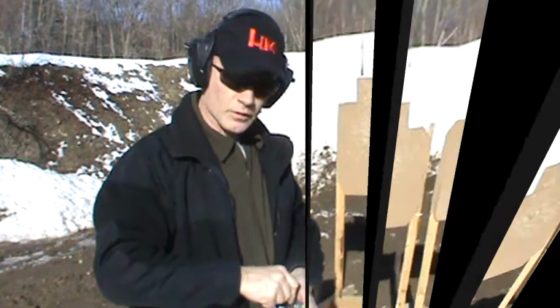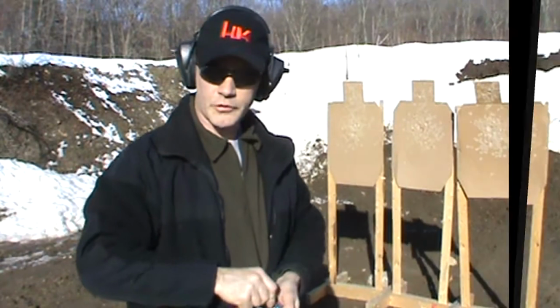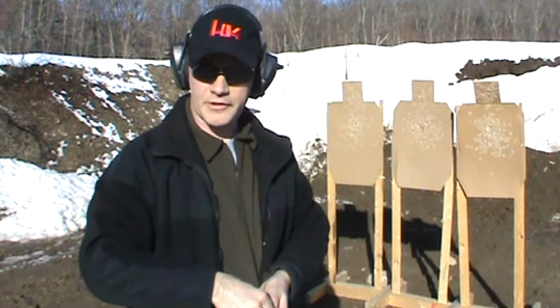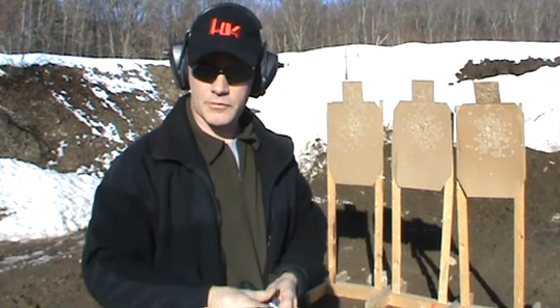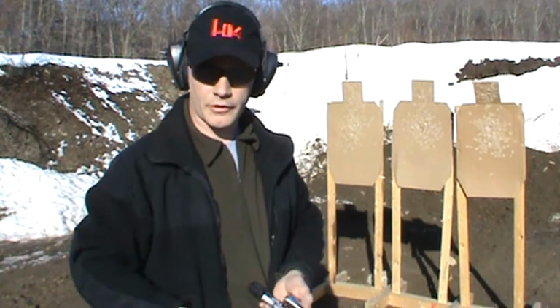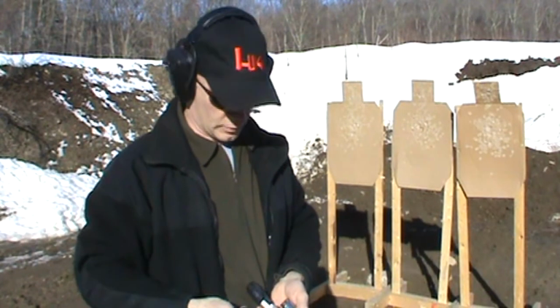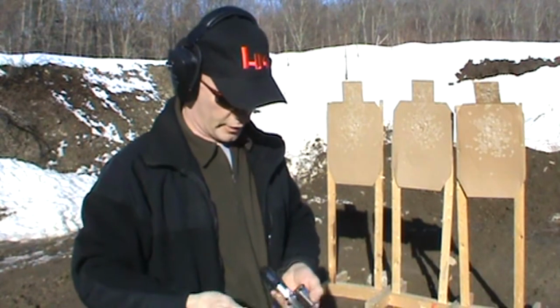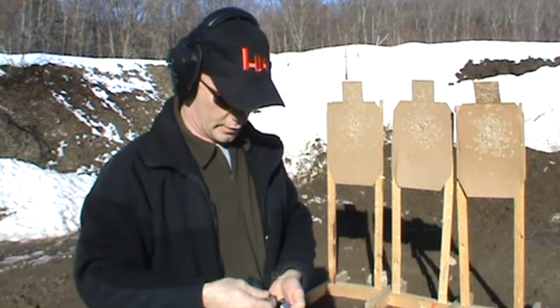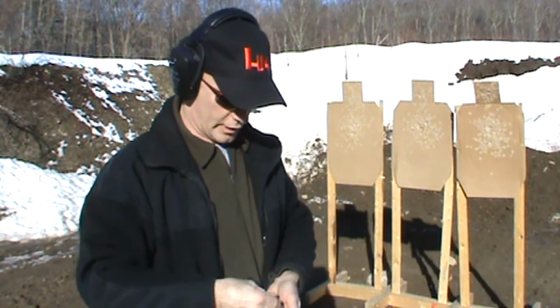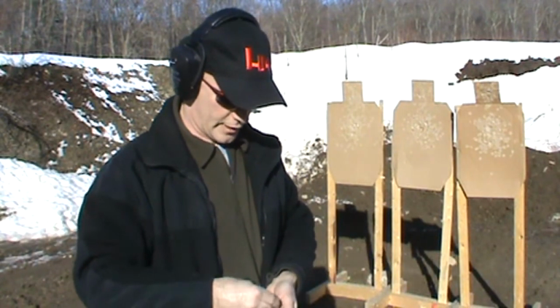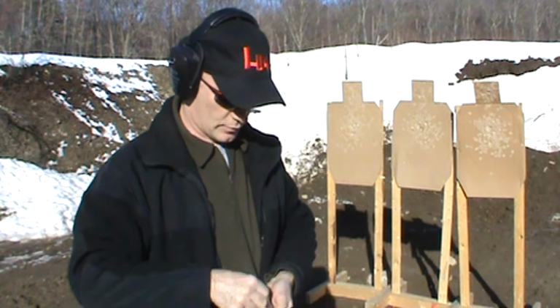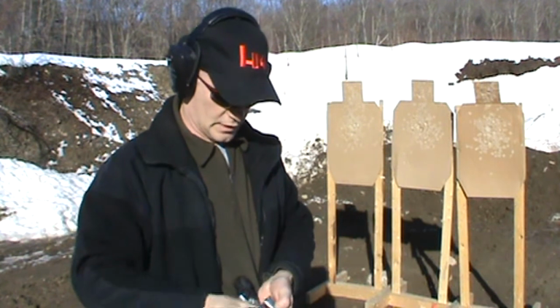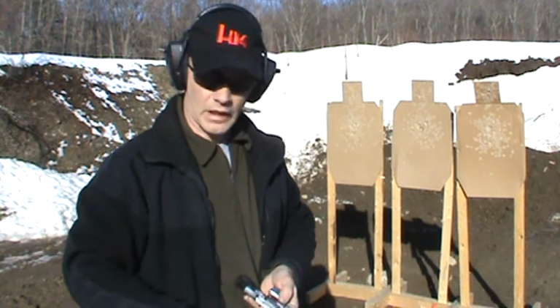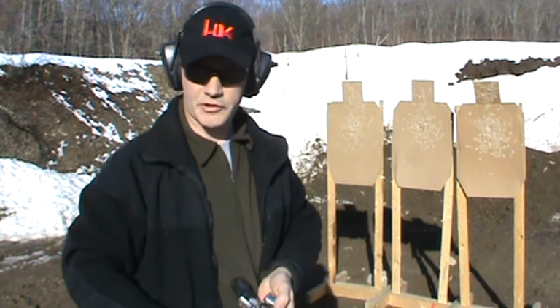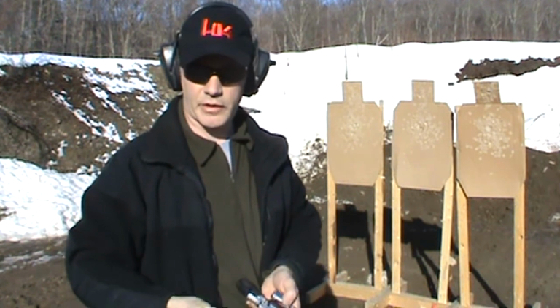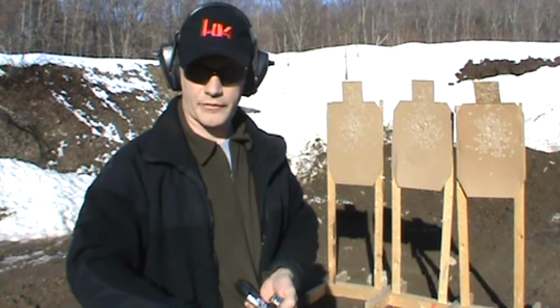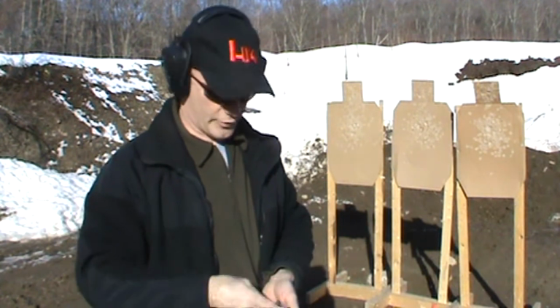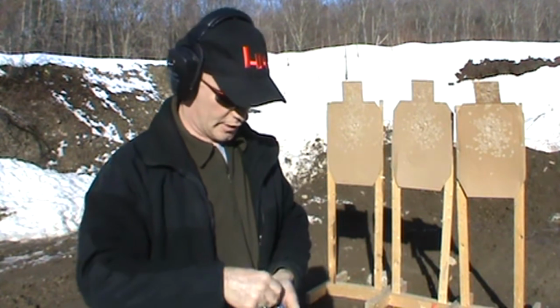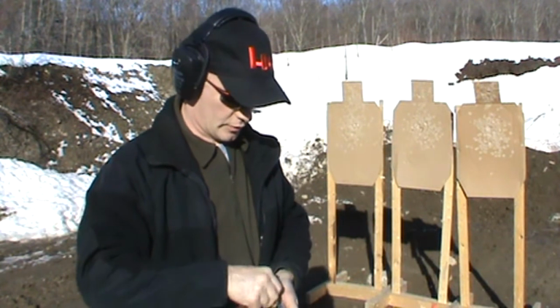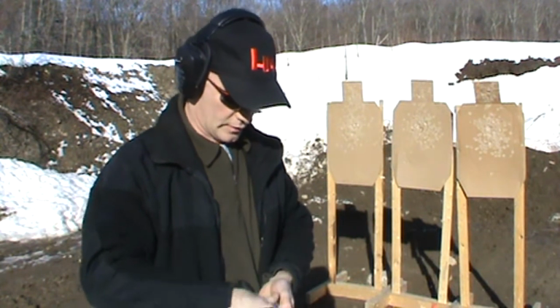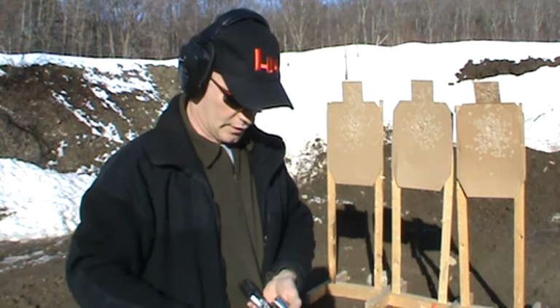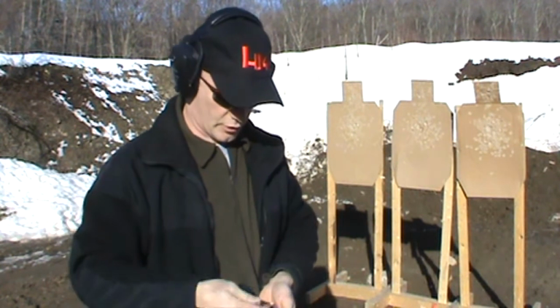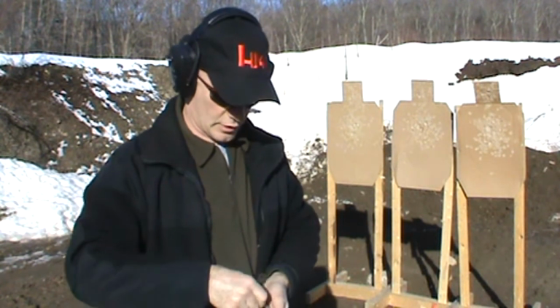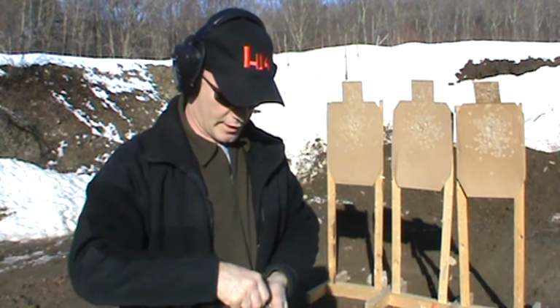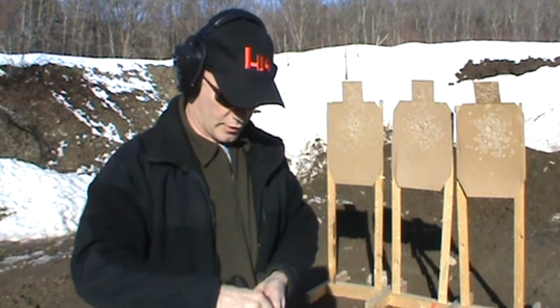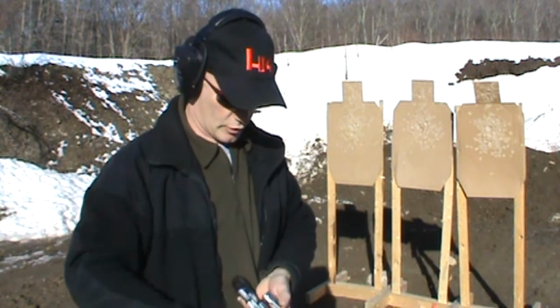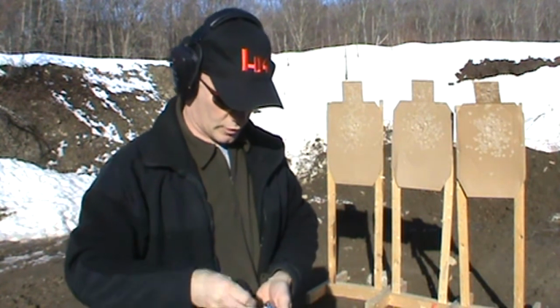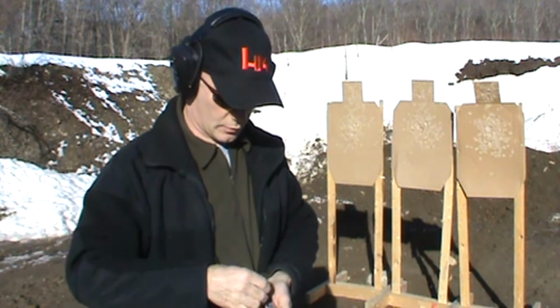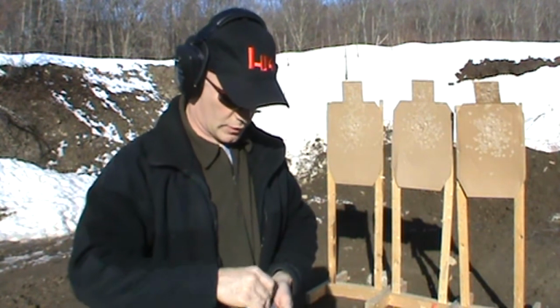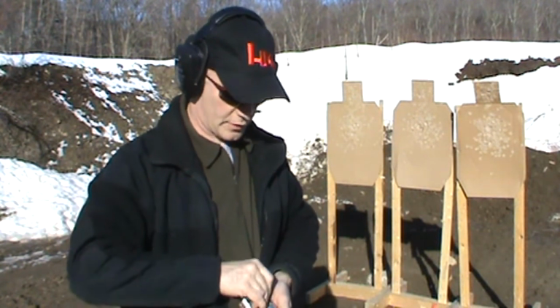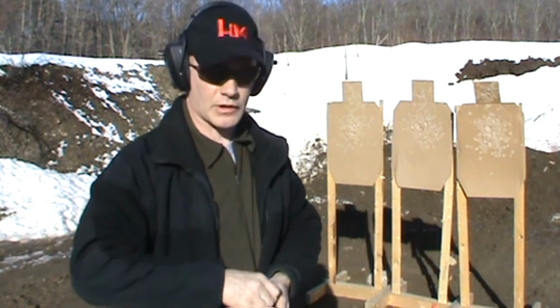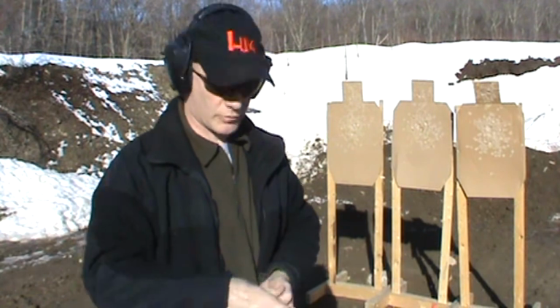I'm going to try that same drill now with the J-Frame. Obviously we don't have enough rounds in it to shoot all nine, so I'm going to do a reload.